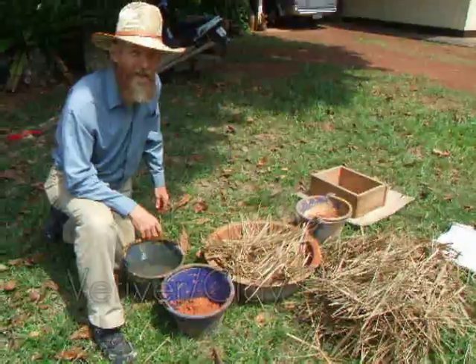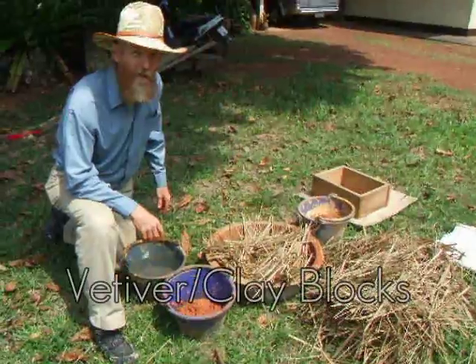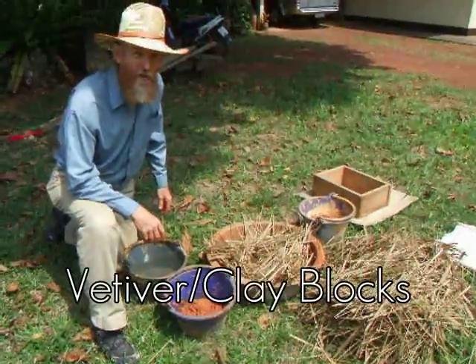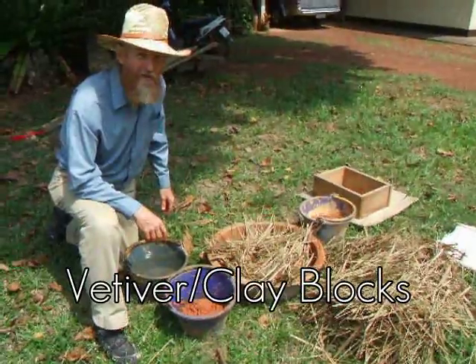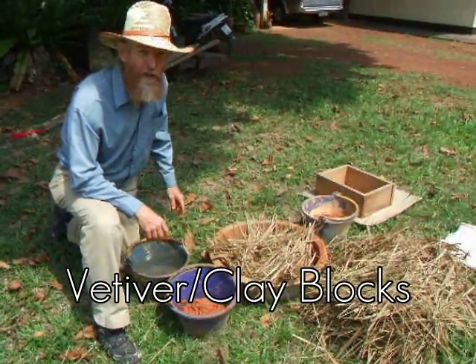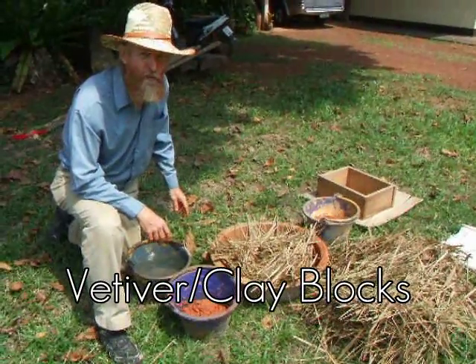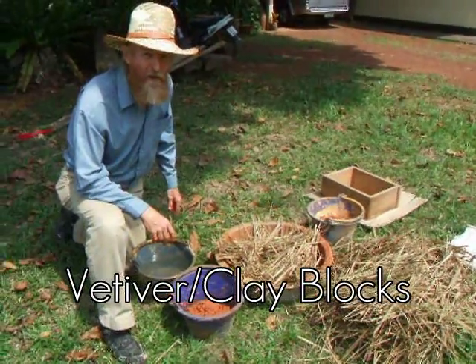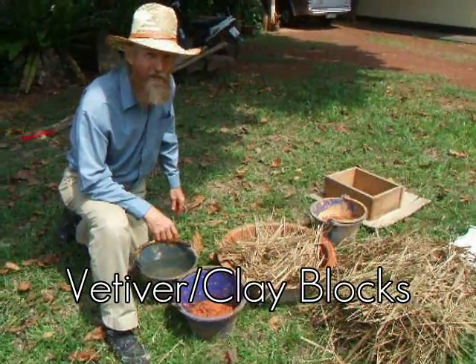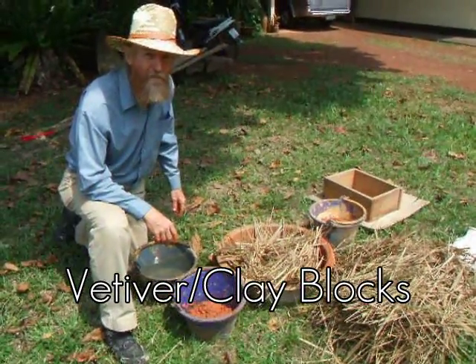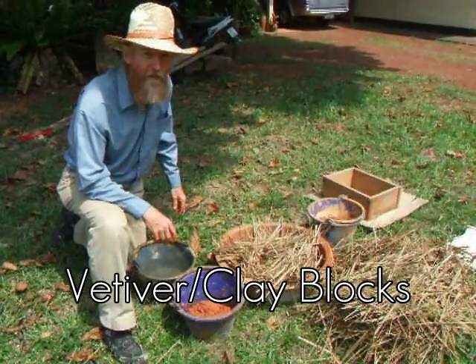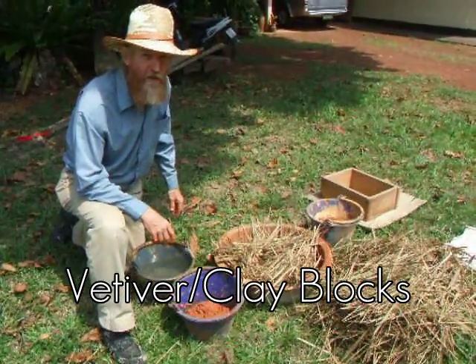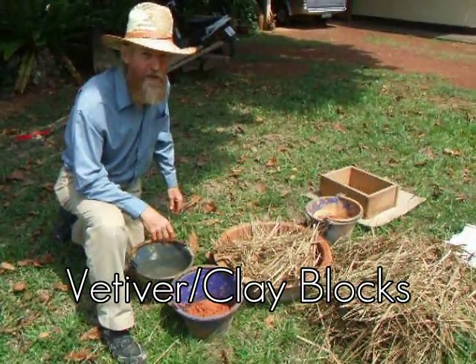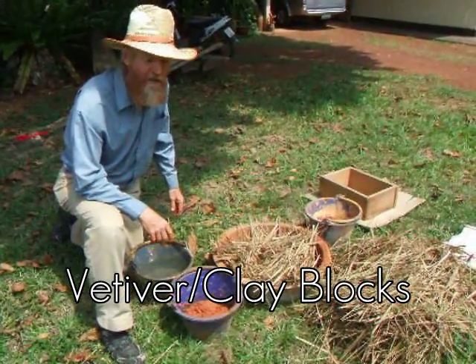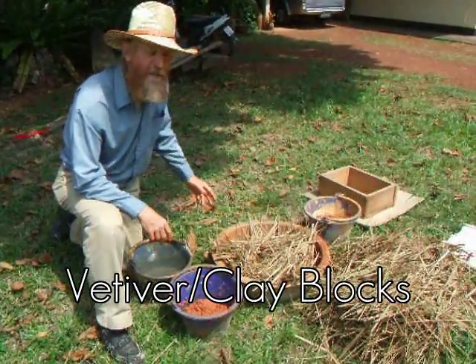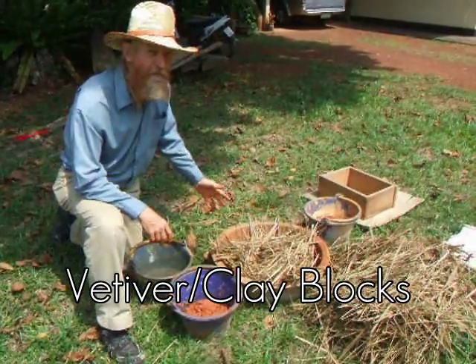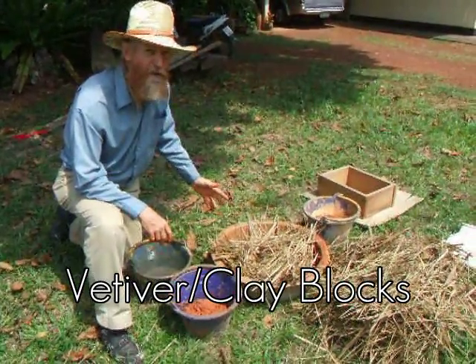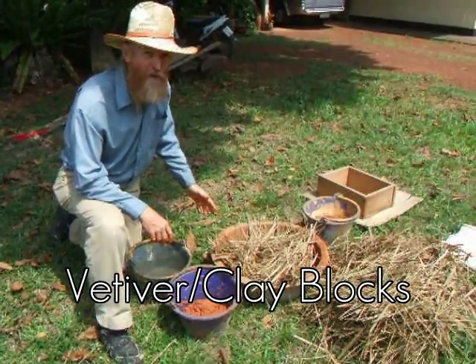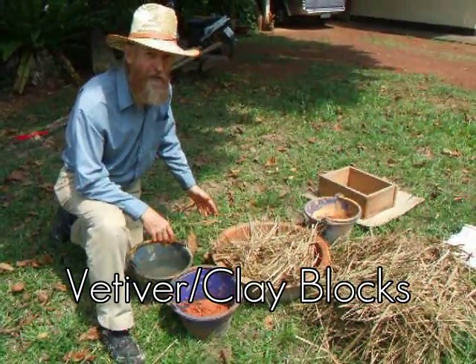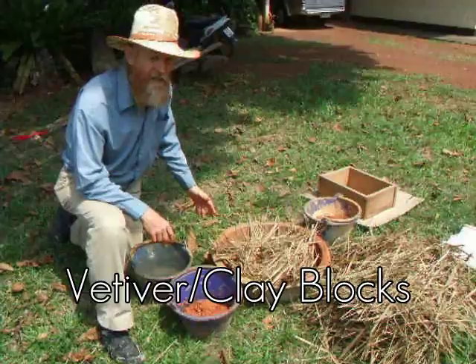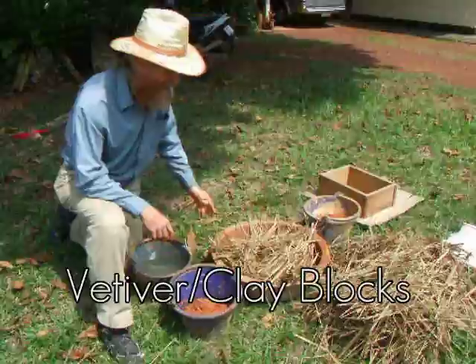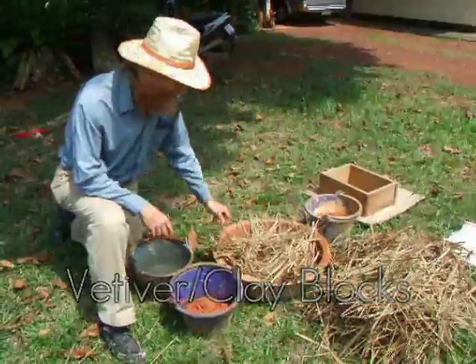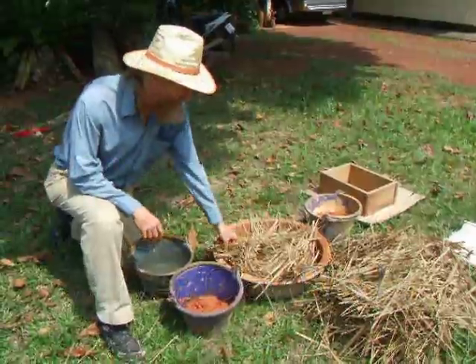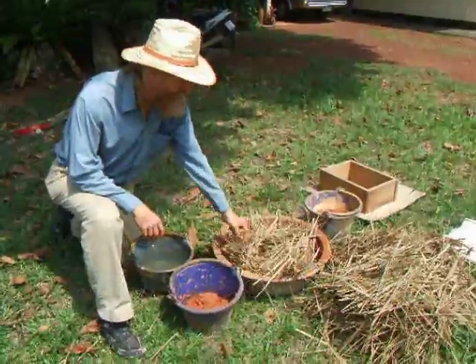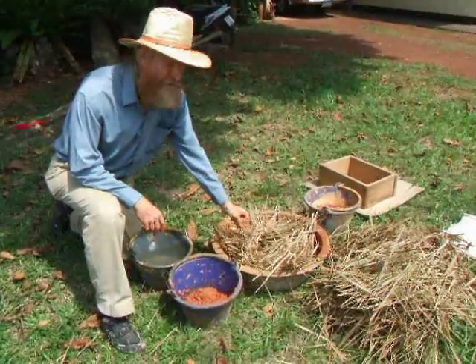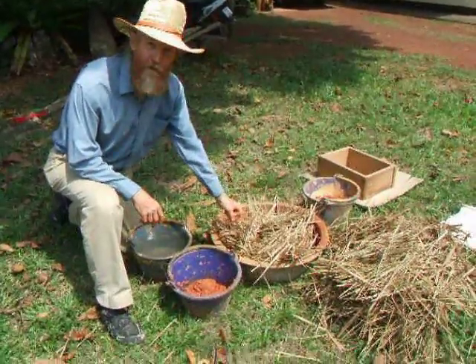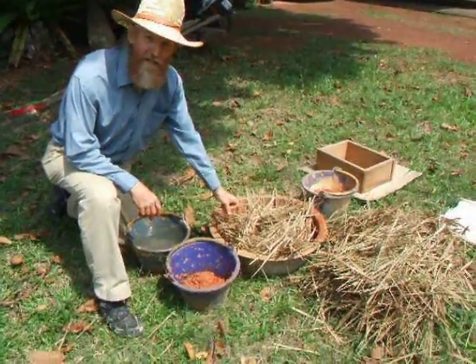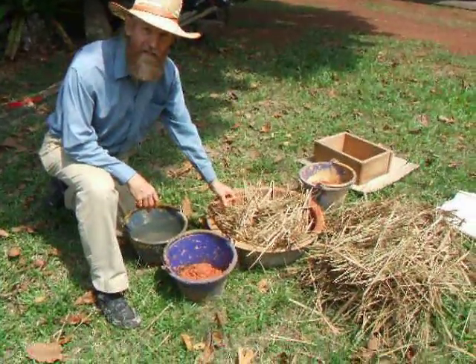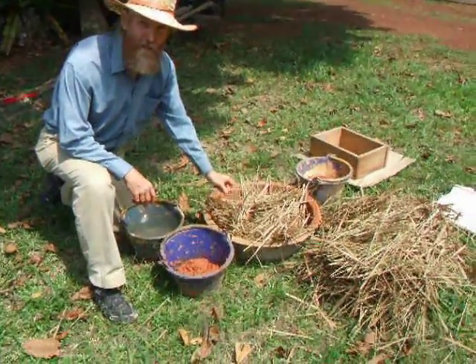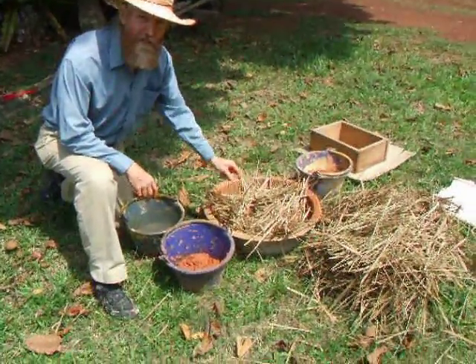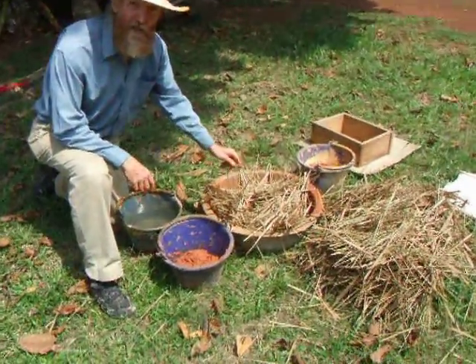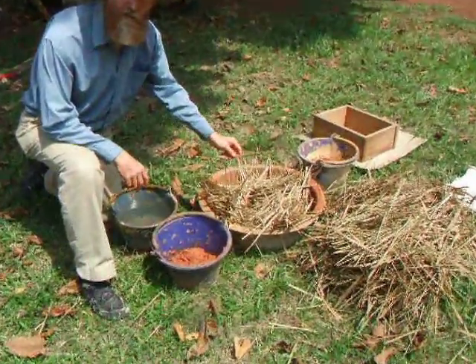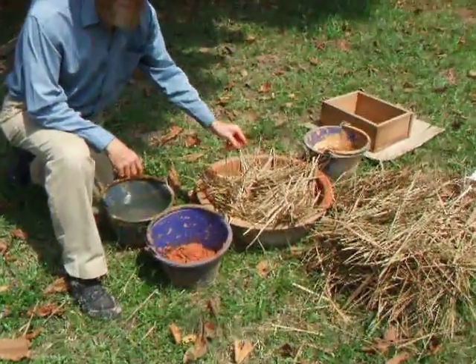We're testing a new building system using something similar to straw clay, but this is vetiver grass. It's resistant to termites.